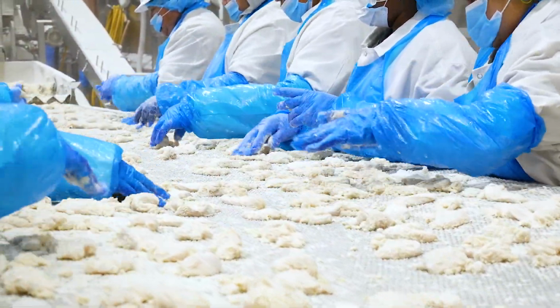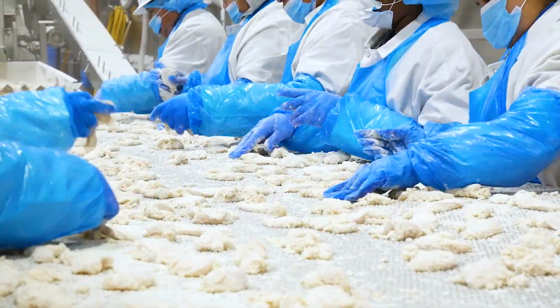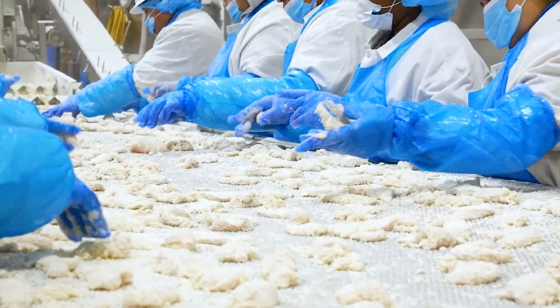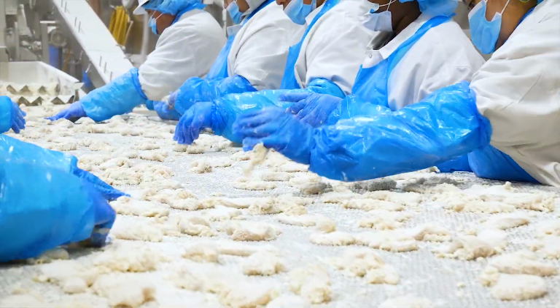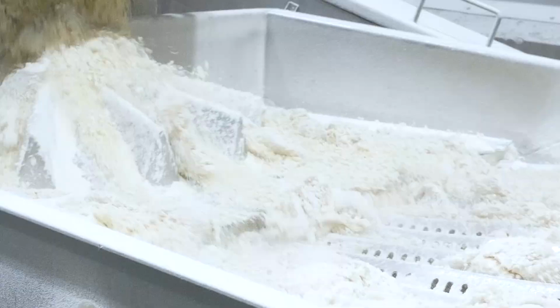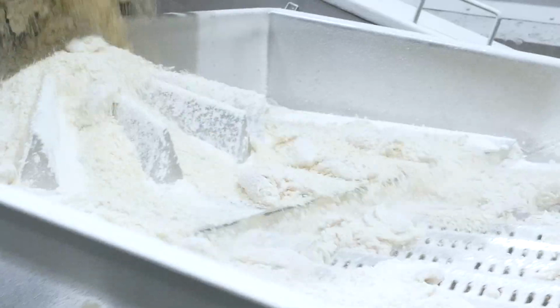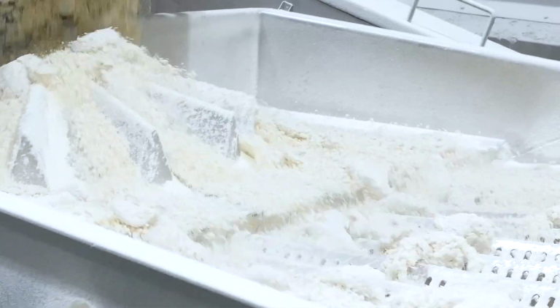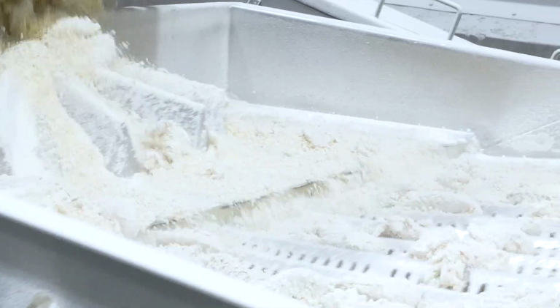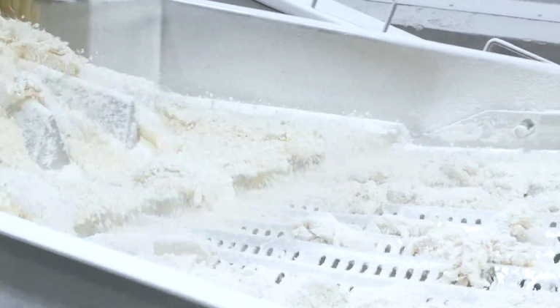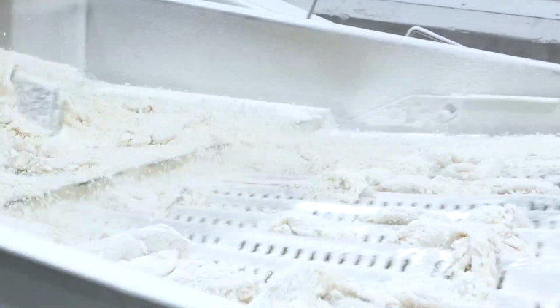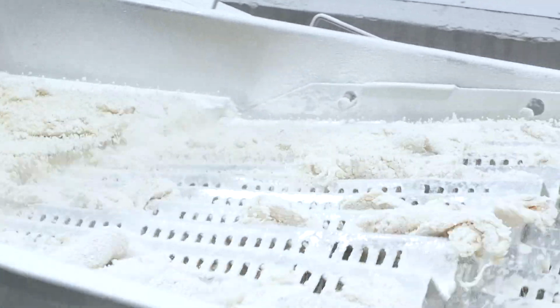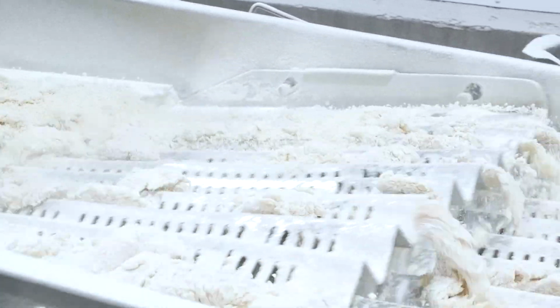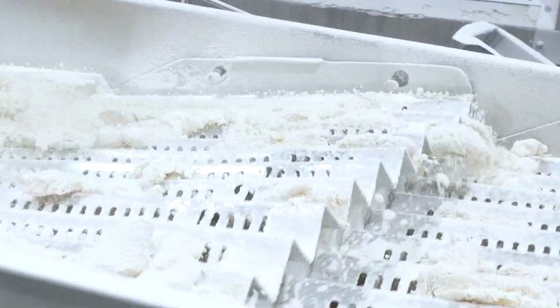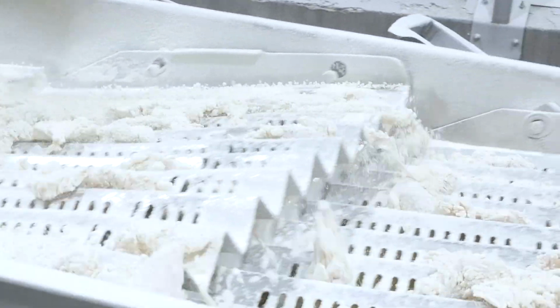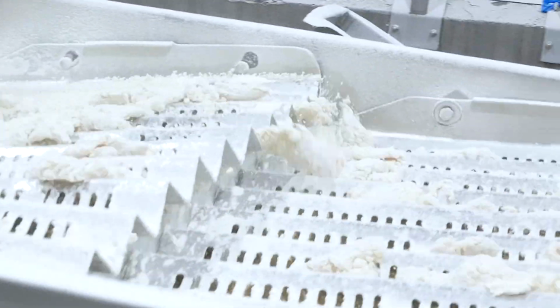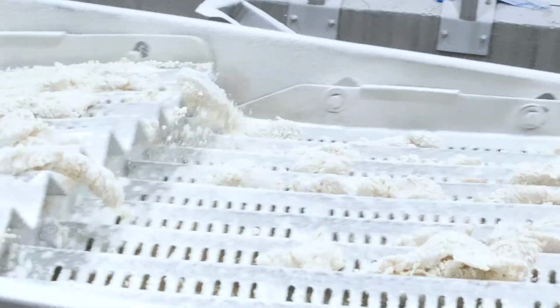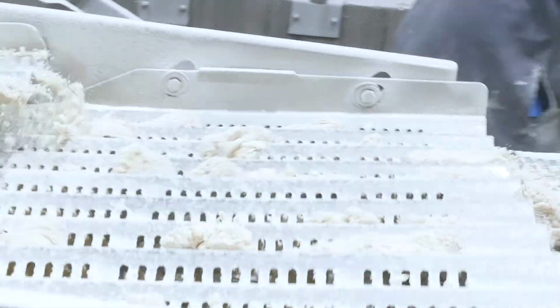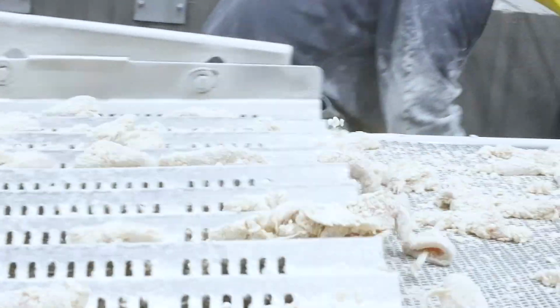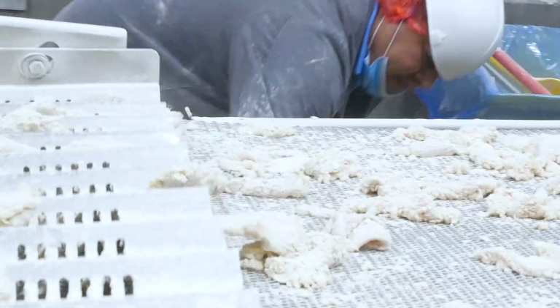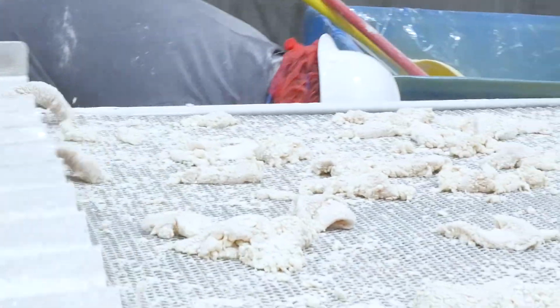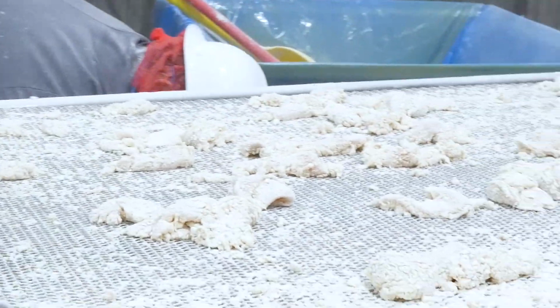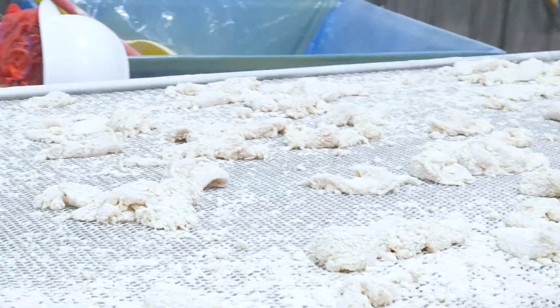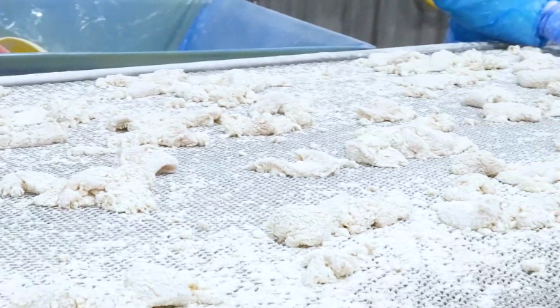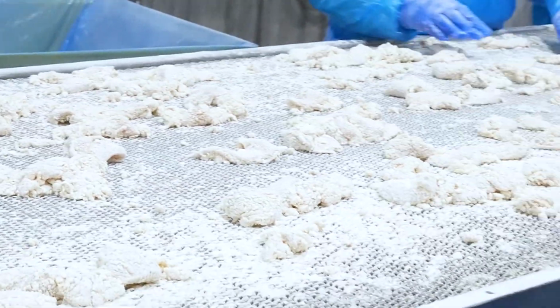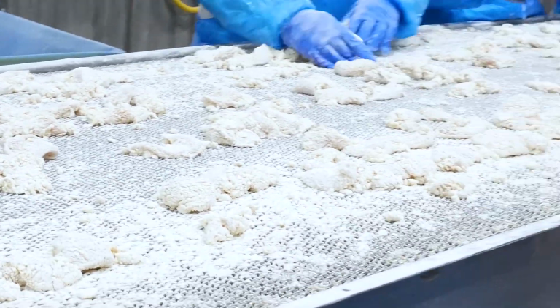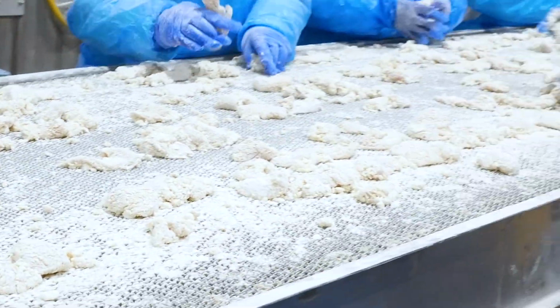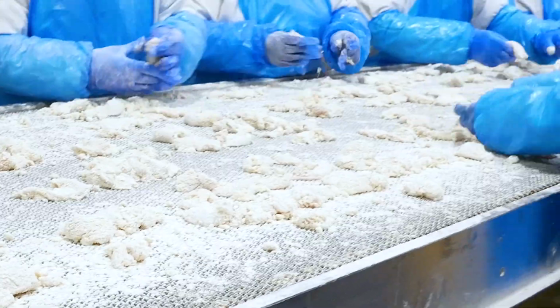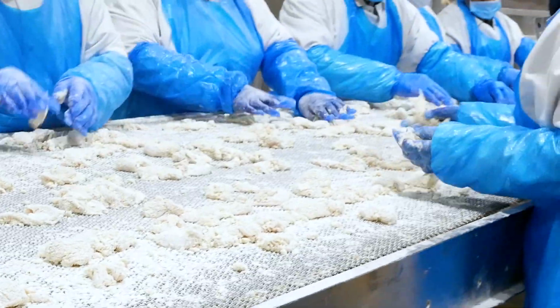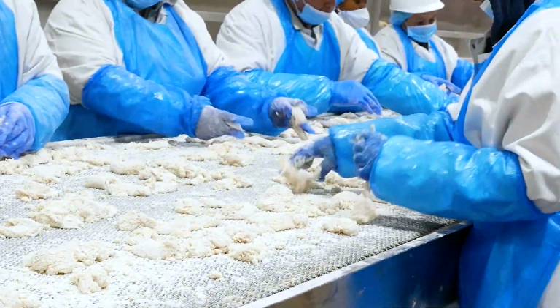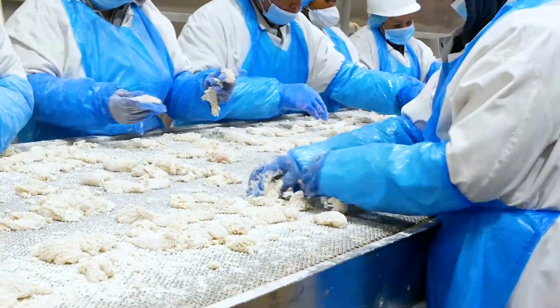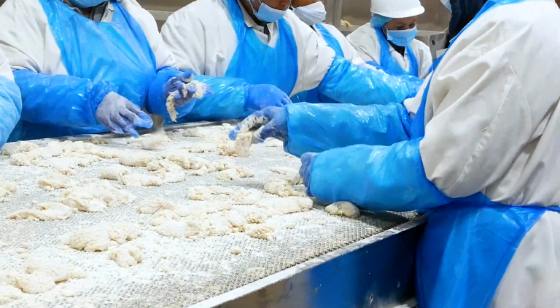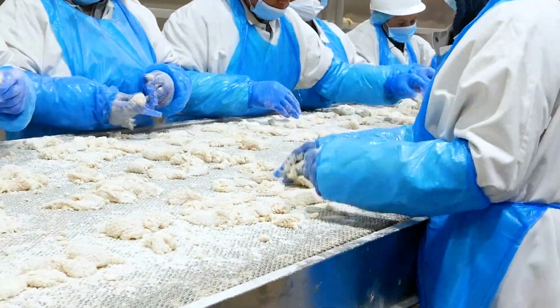For each of us here at Cook Foods, the most important aspects of doing that are making sure that the high quality and safety of our foods are protected at every step along the way.